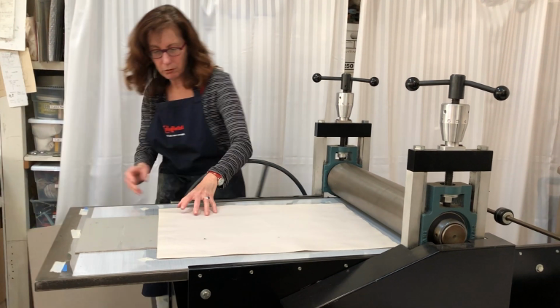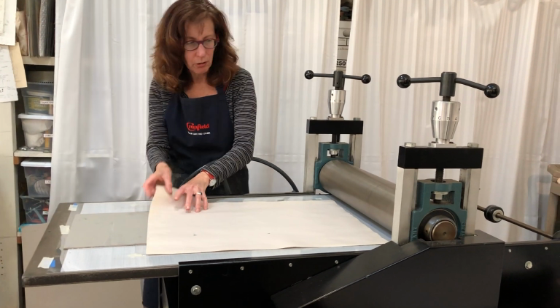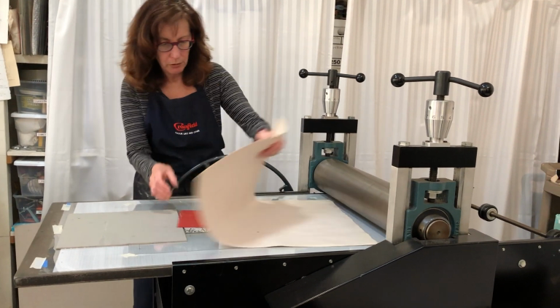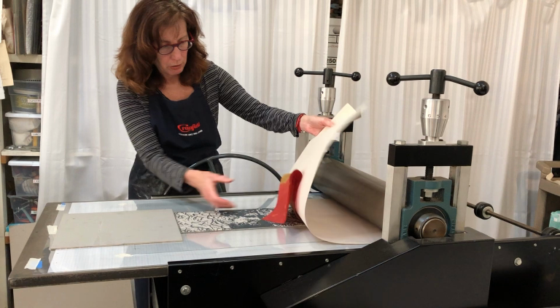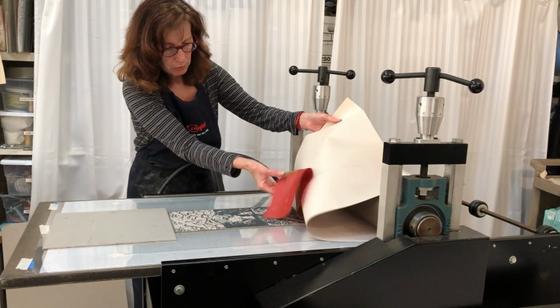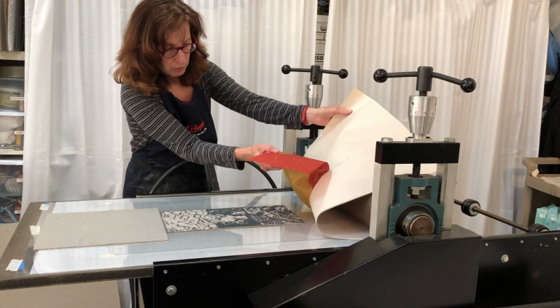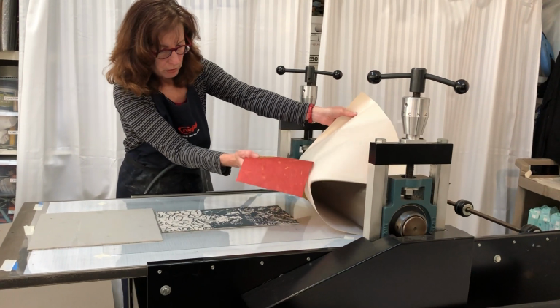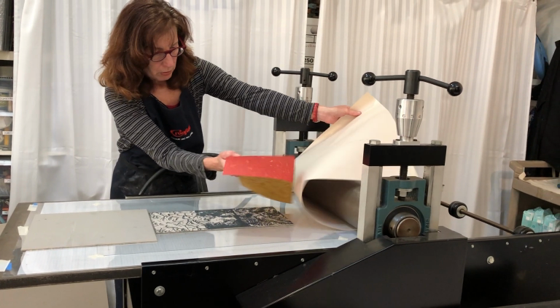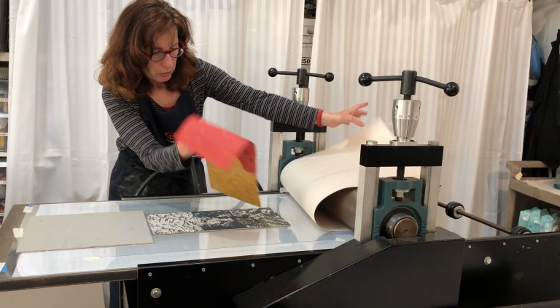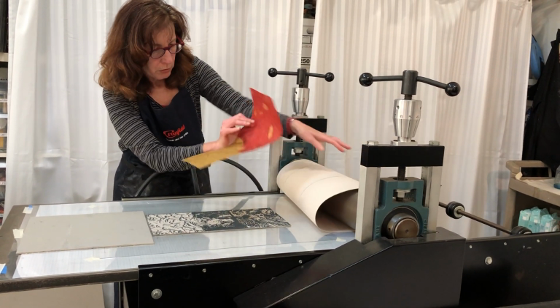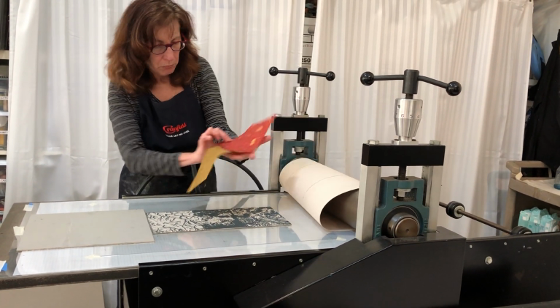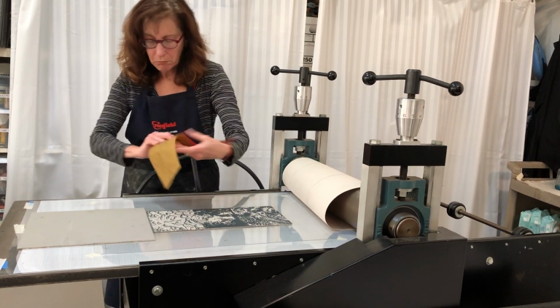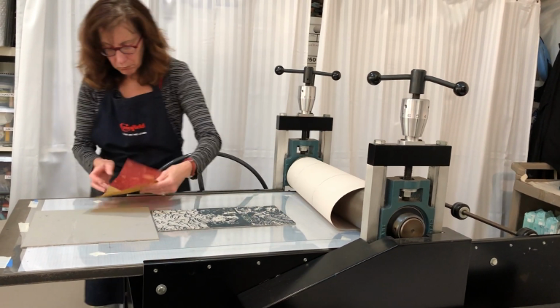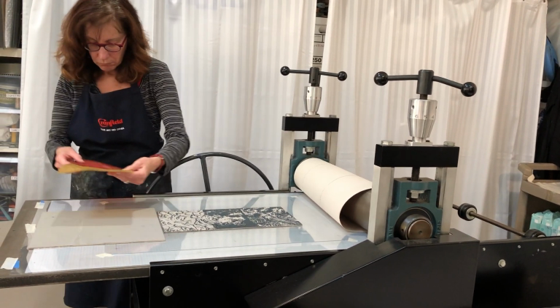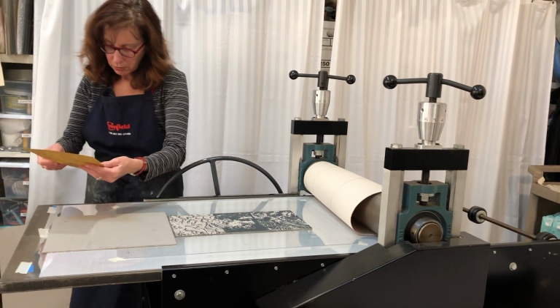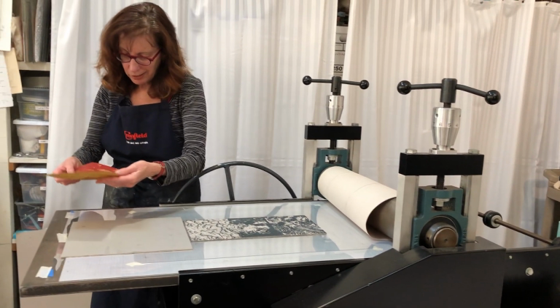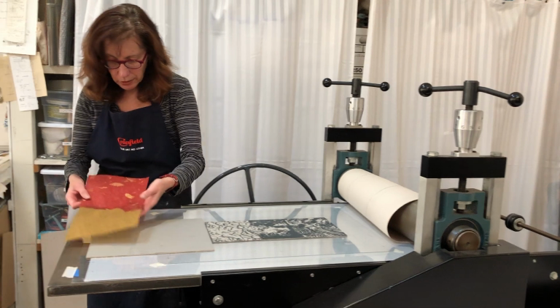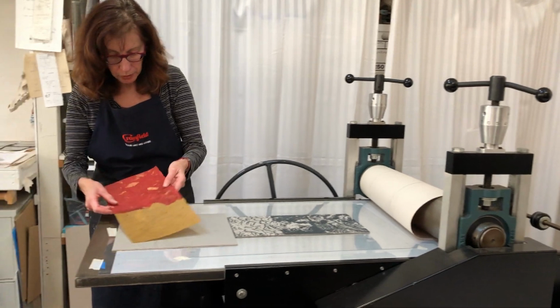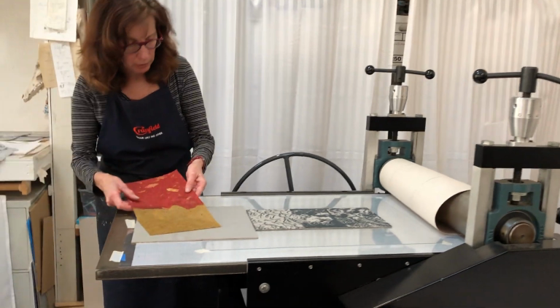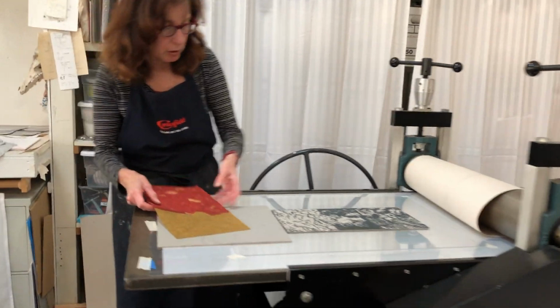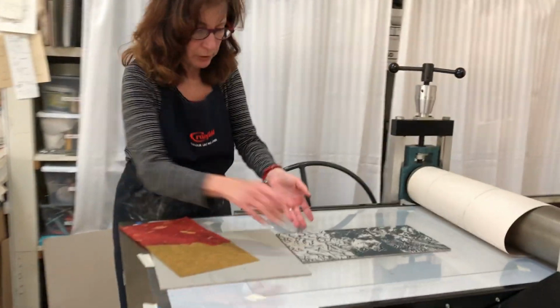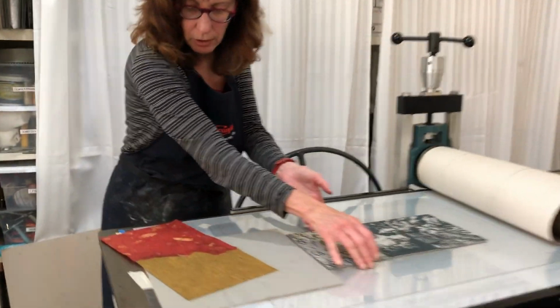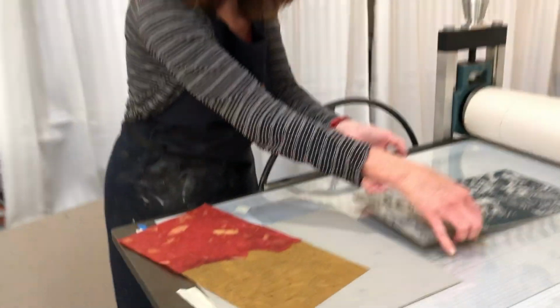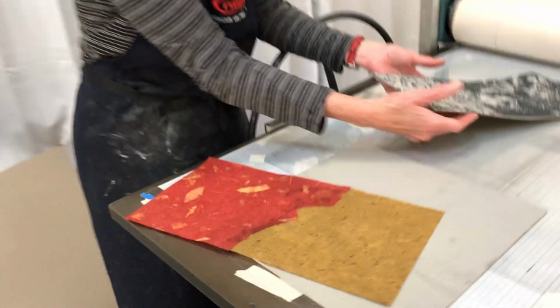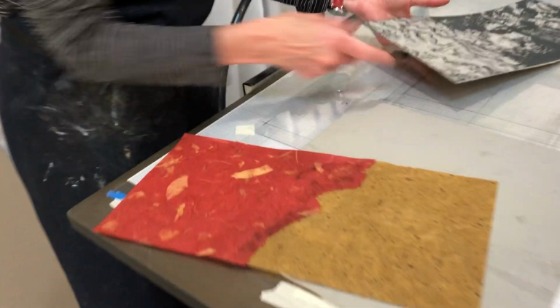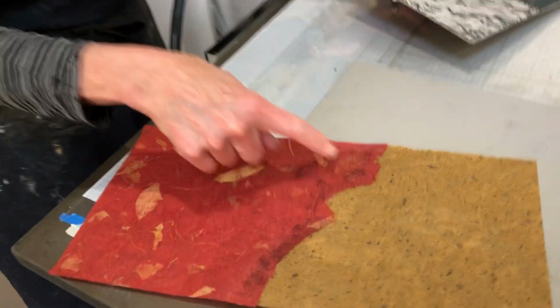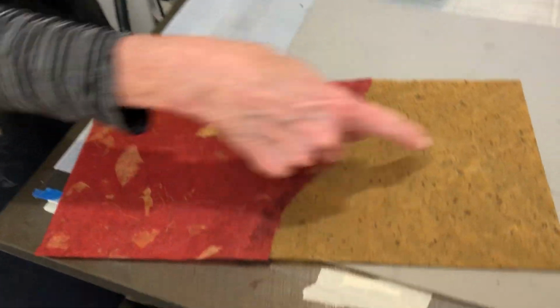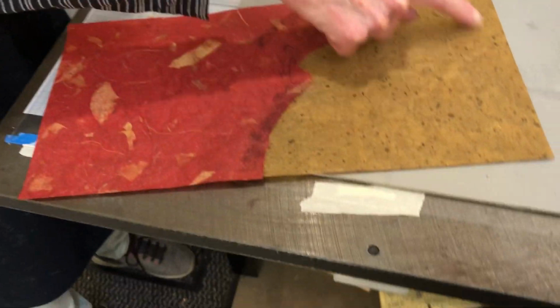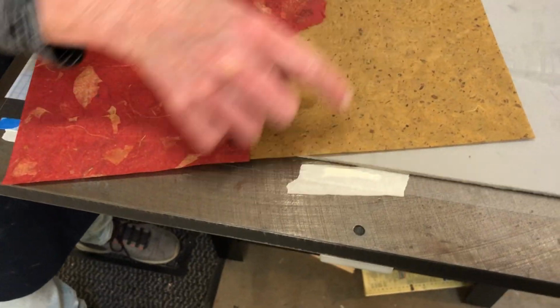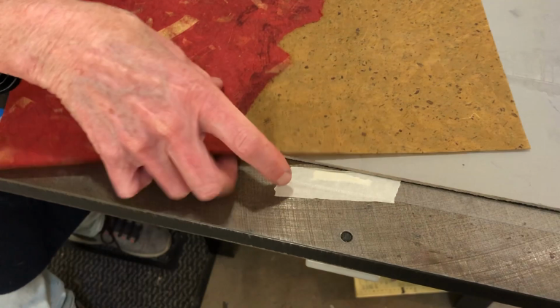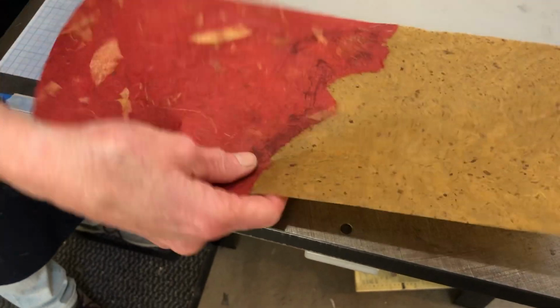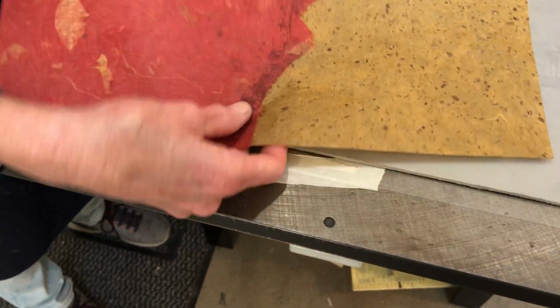I hope I did it right. Okay, I got a little bit — not a lot, but that's kind of what I wanted. I just got a little bit of value change.